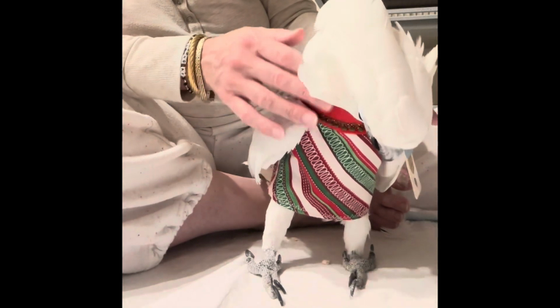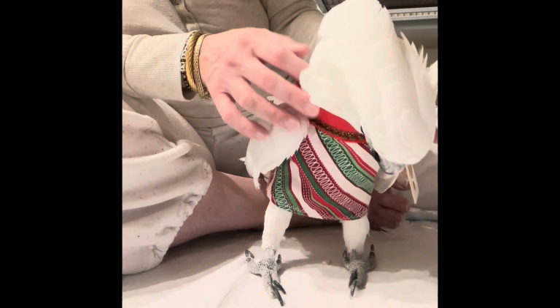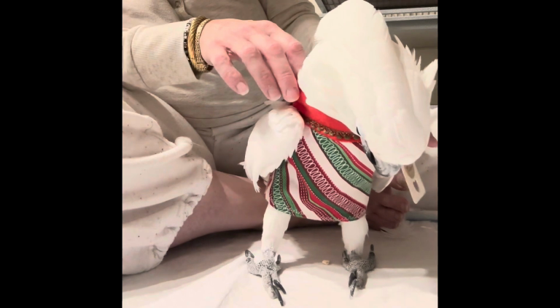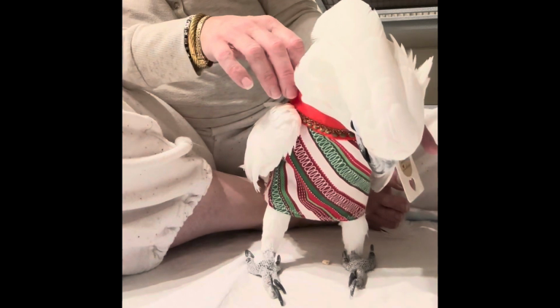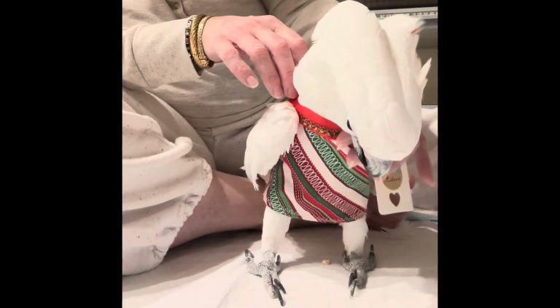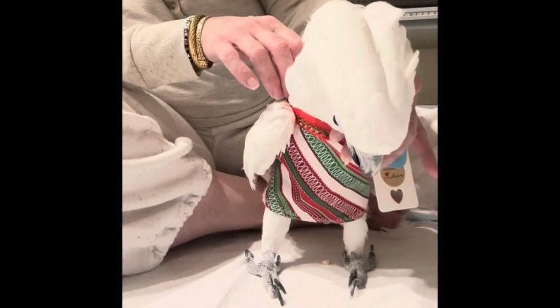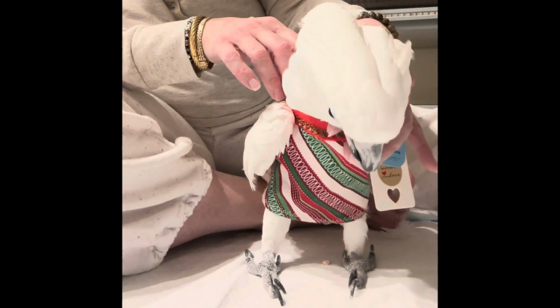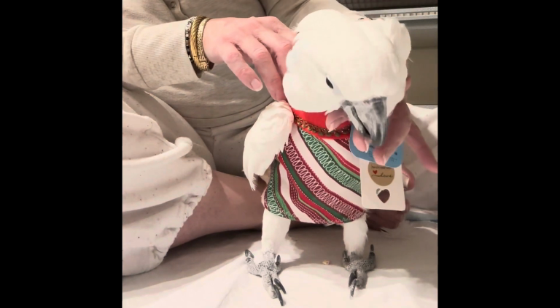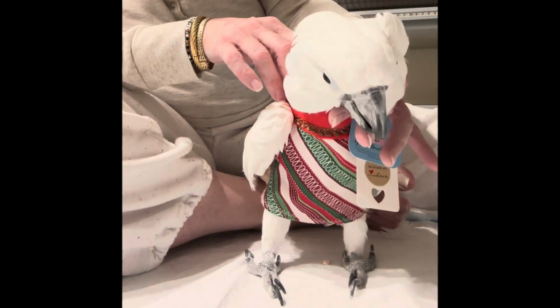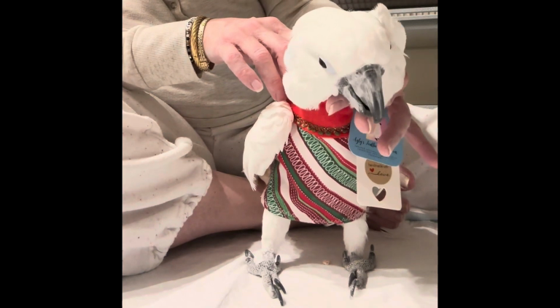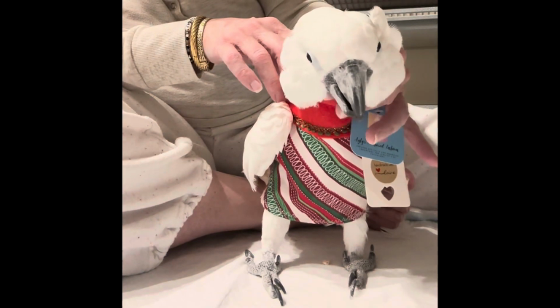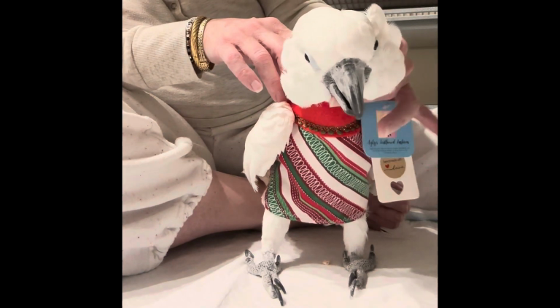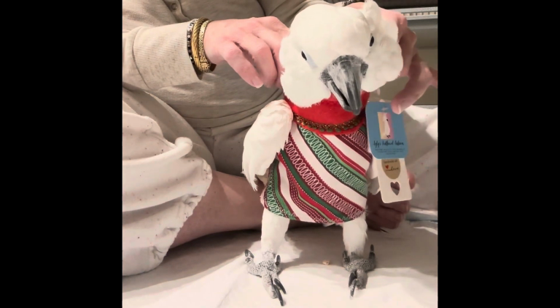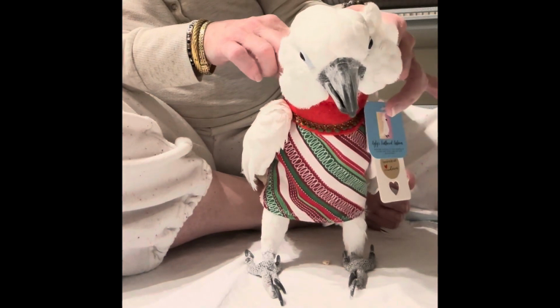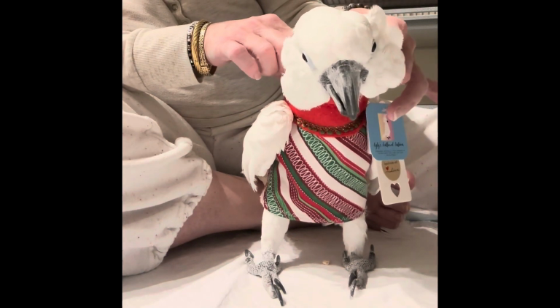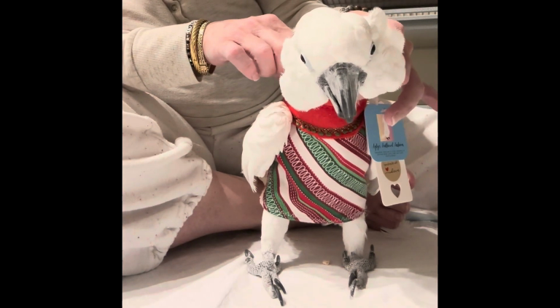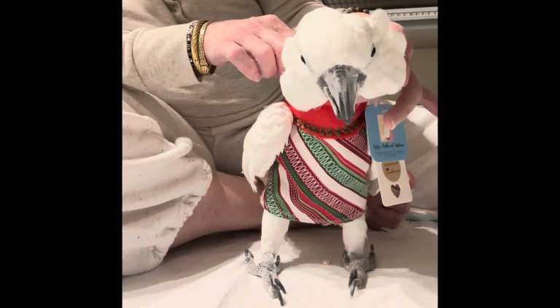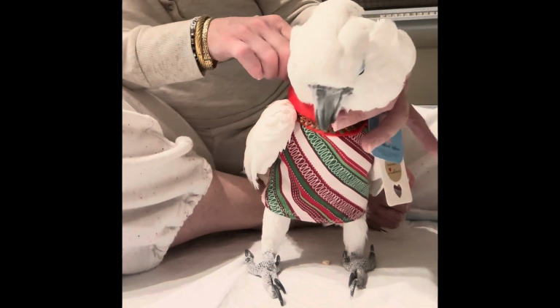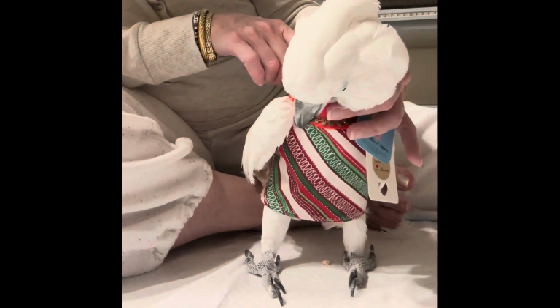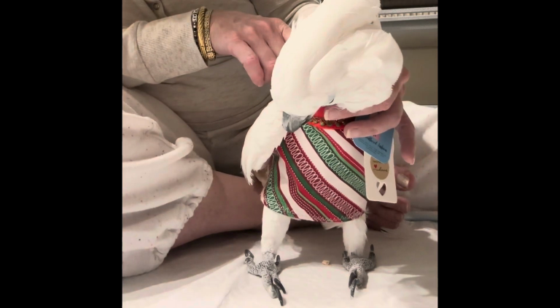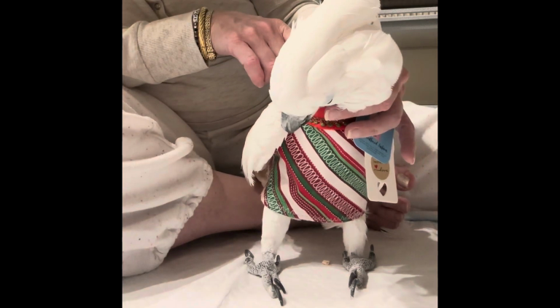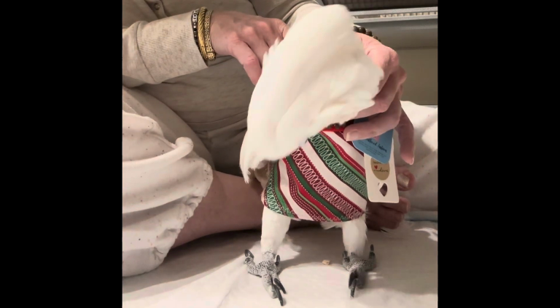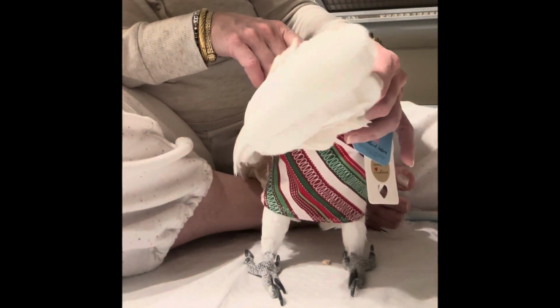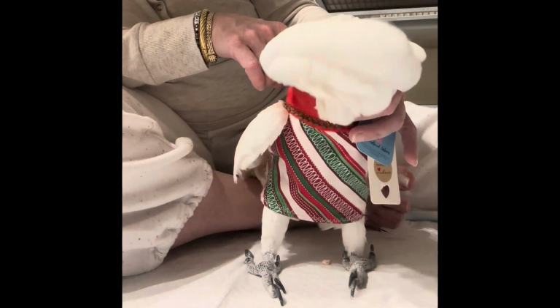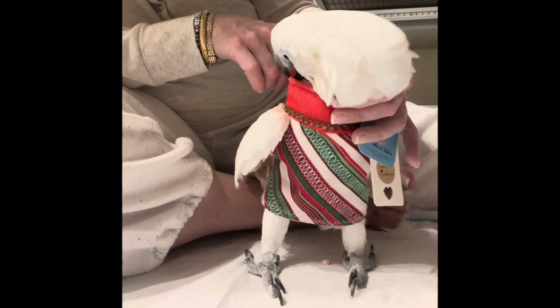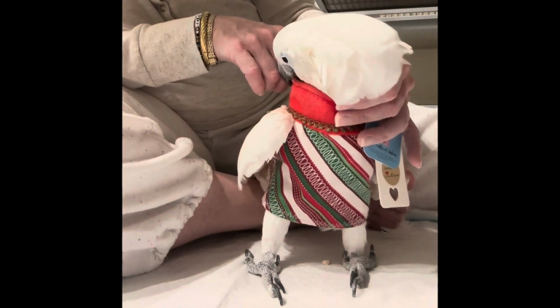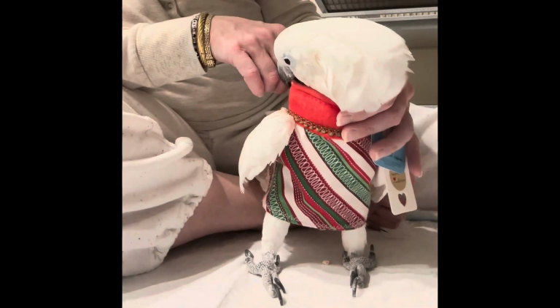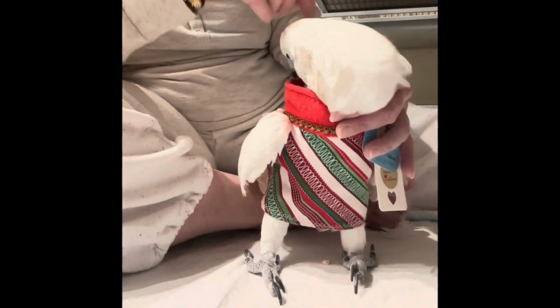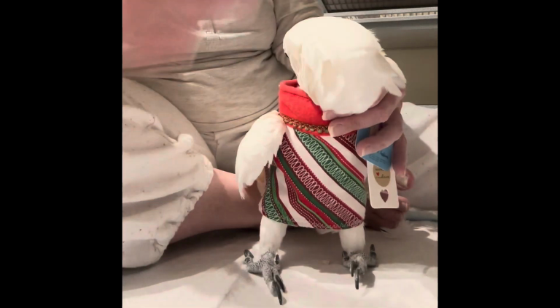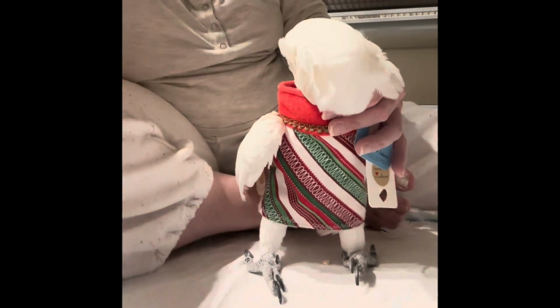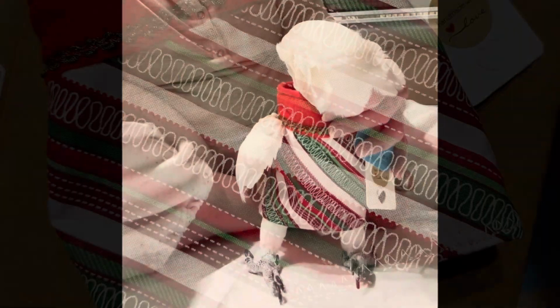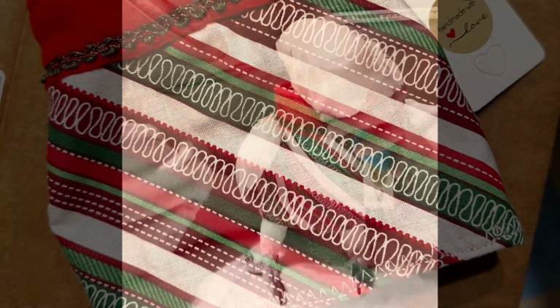Look how handsome you are. Look what a handsome boy you are. Very cute. Bye, guys.